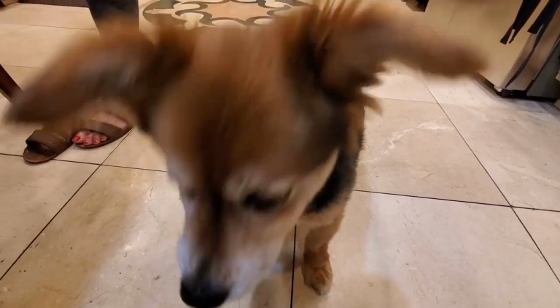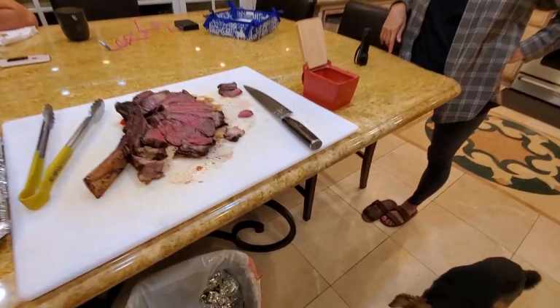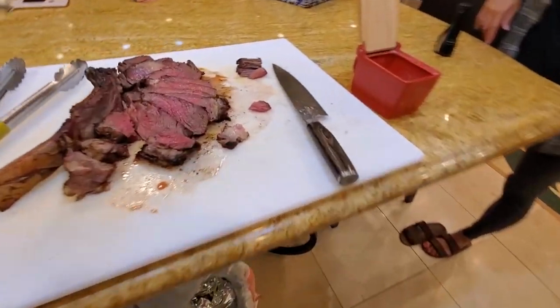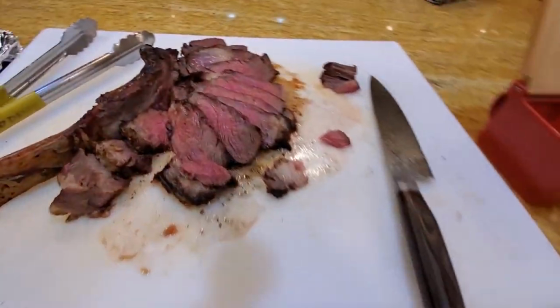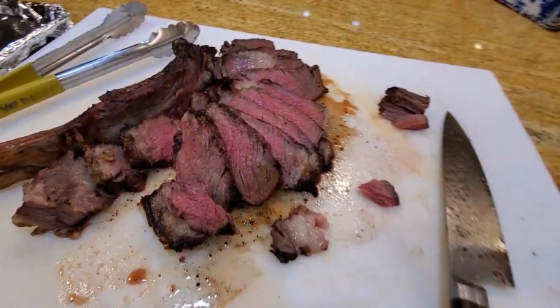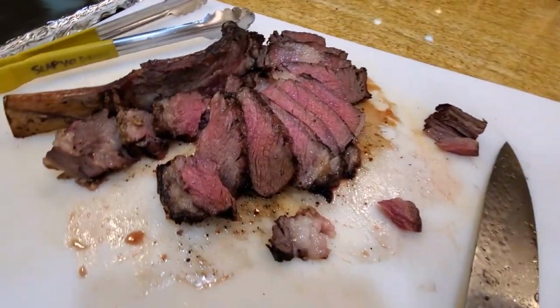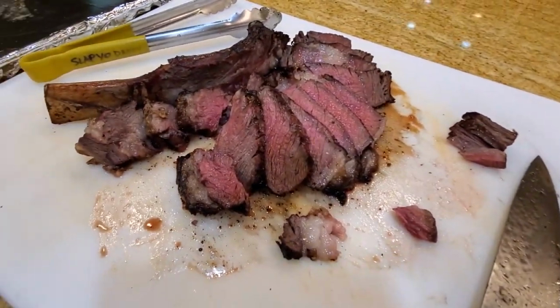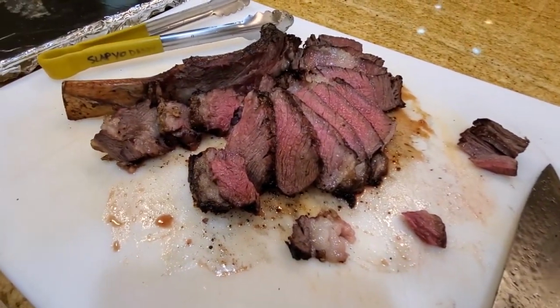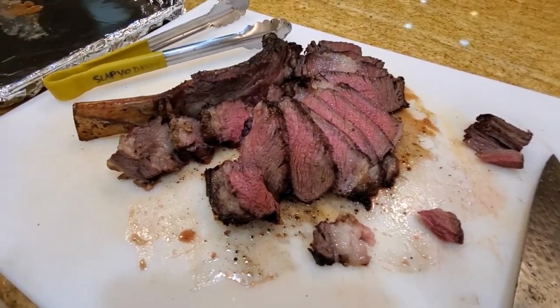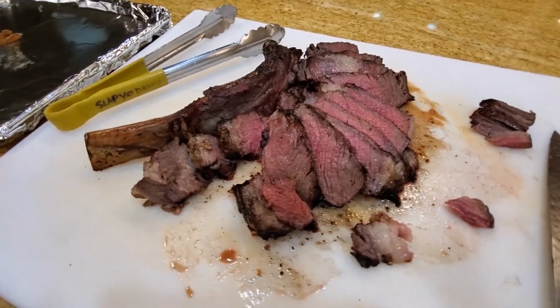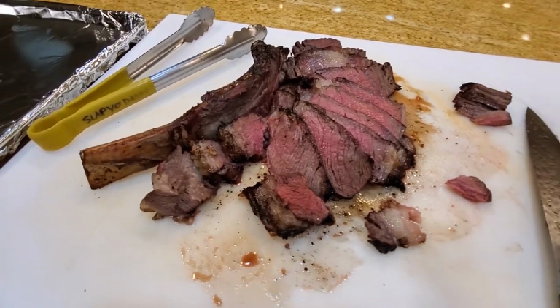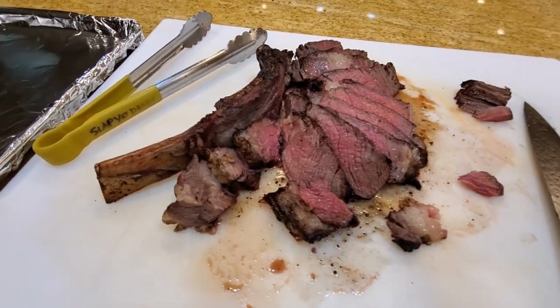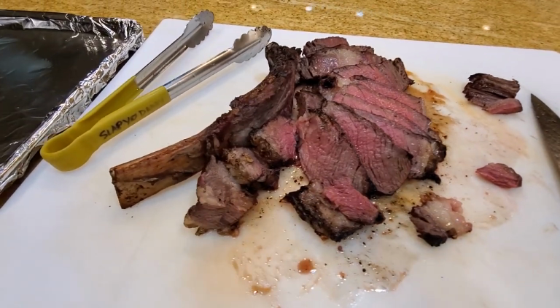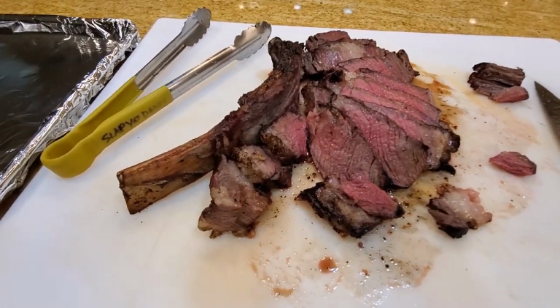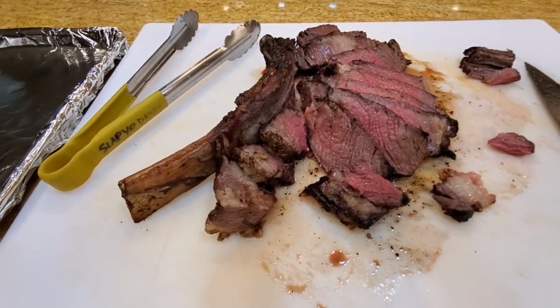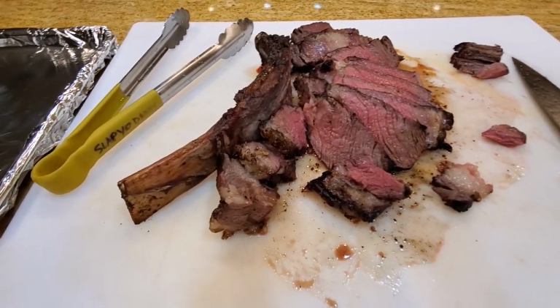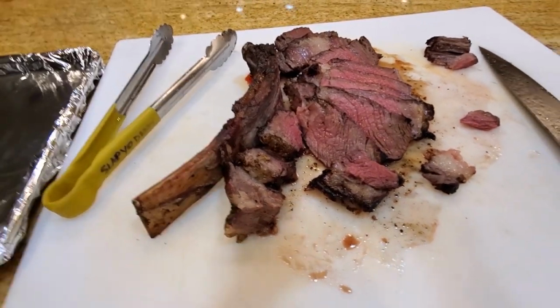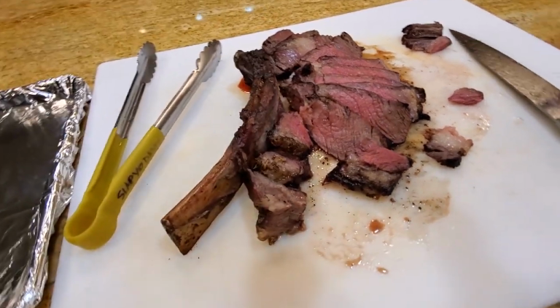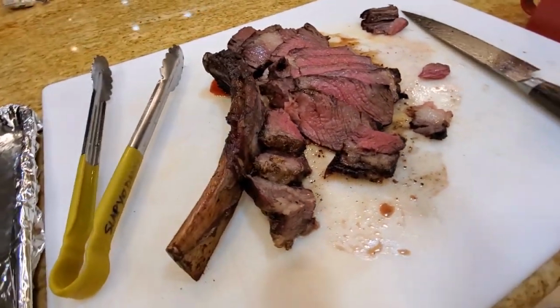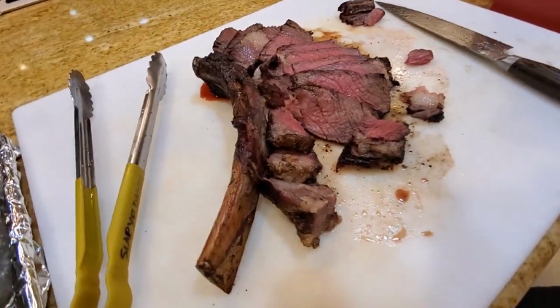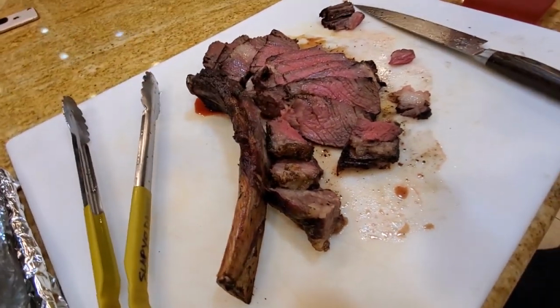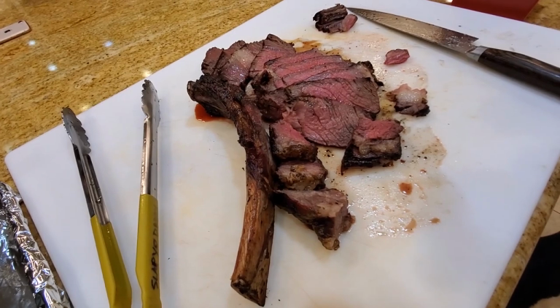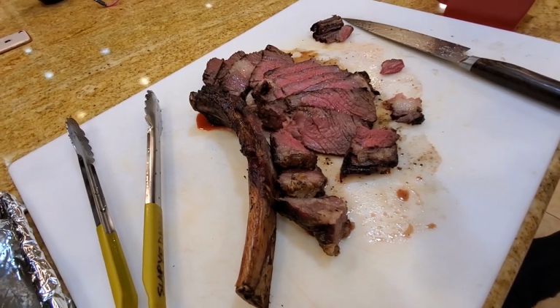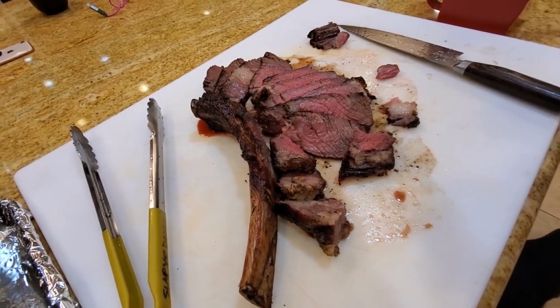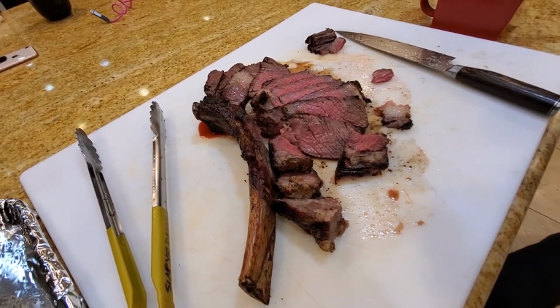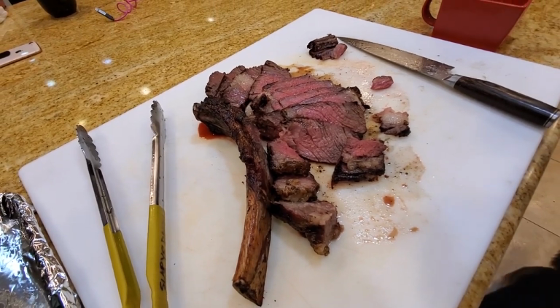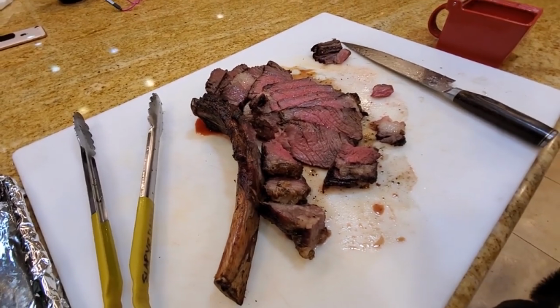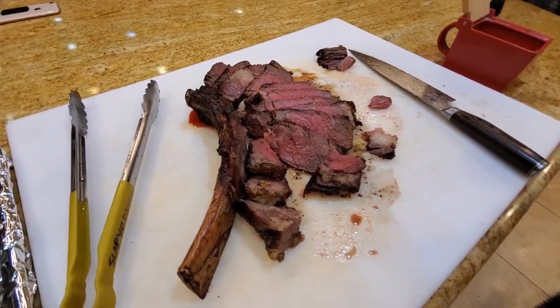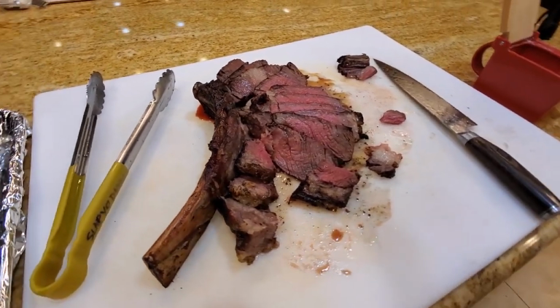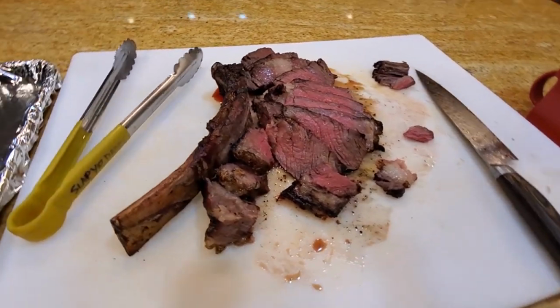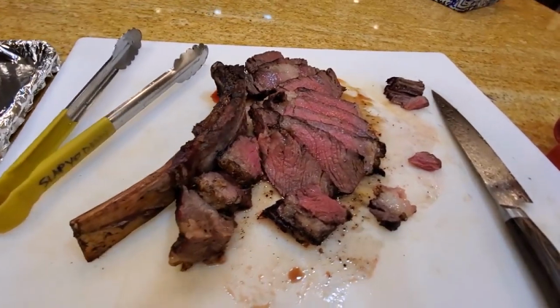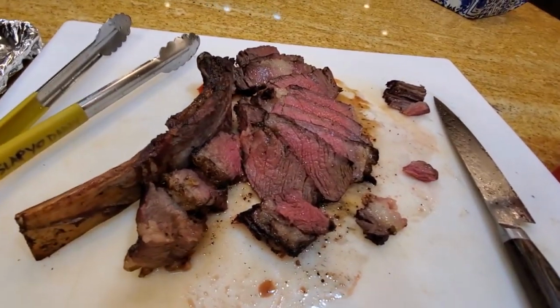So there you have it — a tomahawk steak cooked Gitter Done style, right on the charcoal chimney, finished to medium rare perfection. Please like and subscribe to this video and we'll see you guys in the next episode.